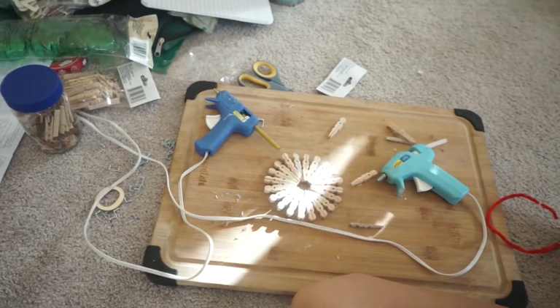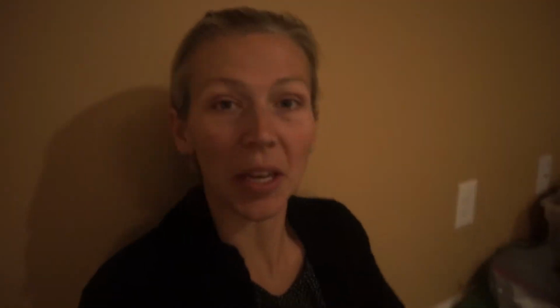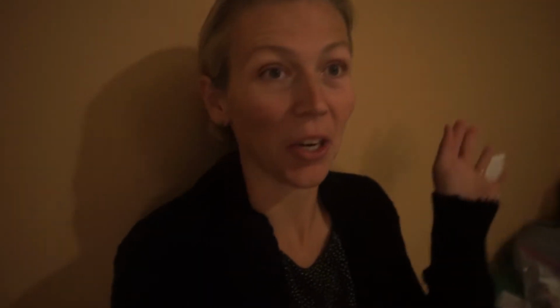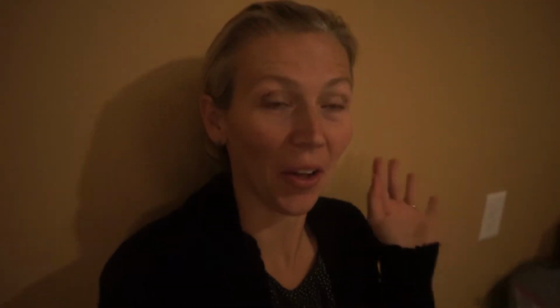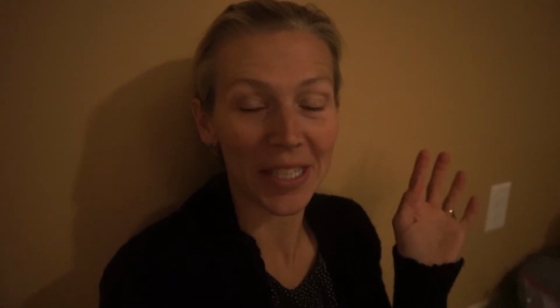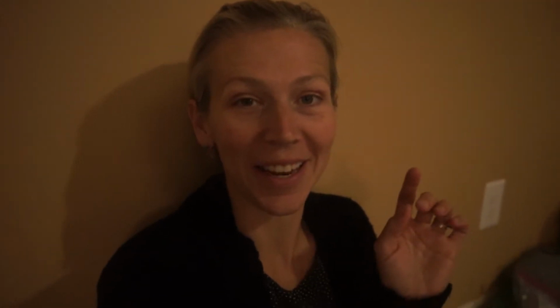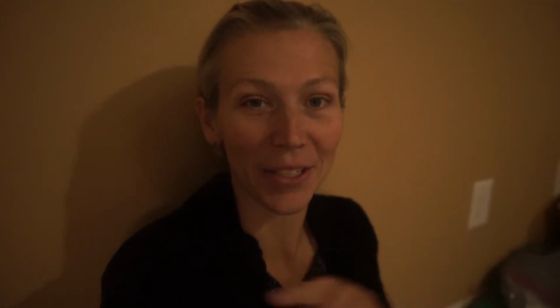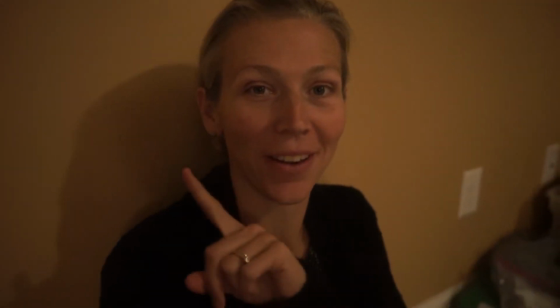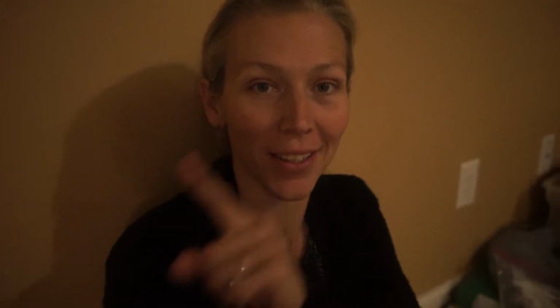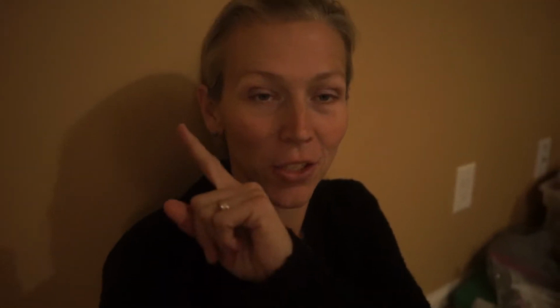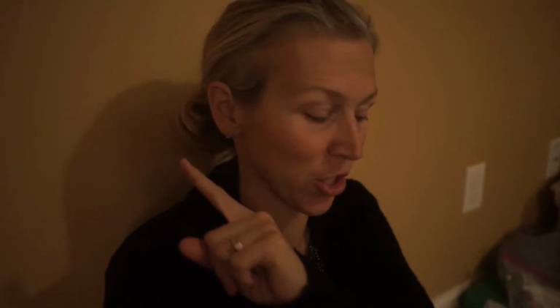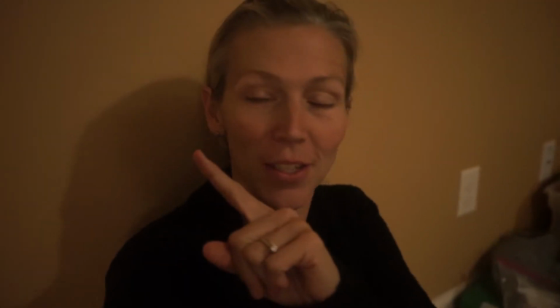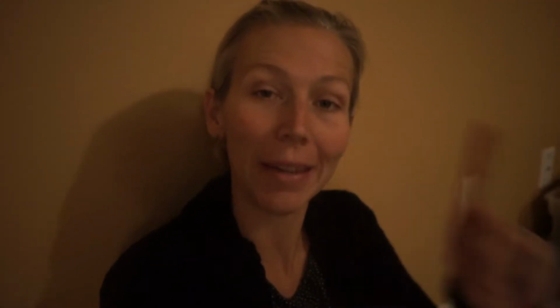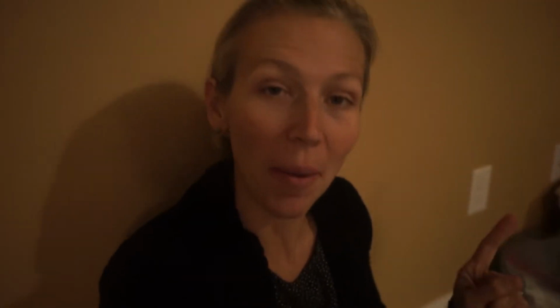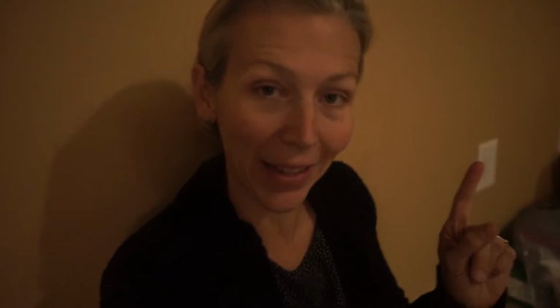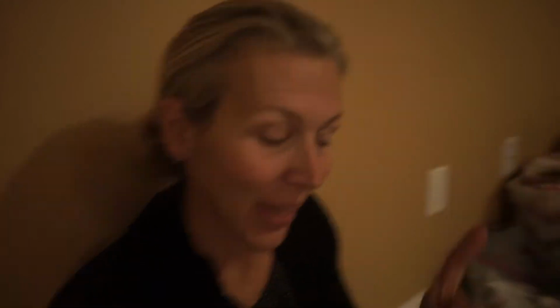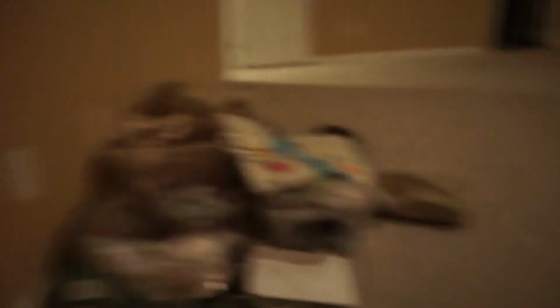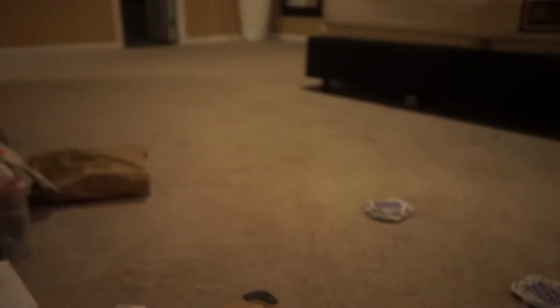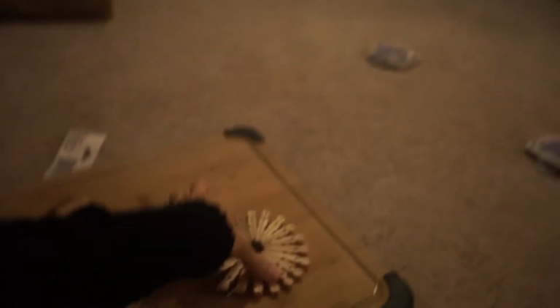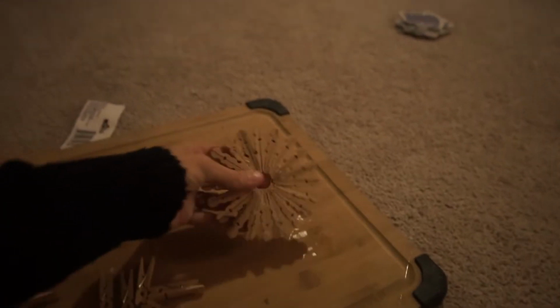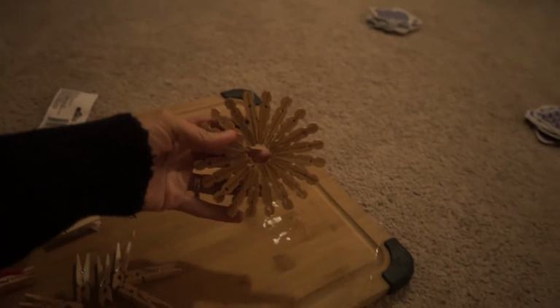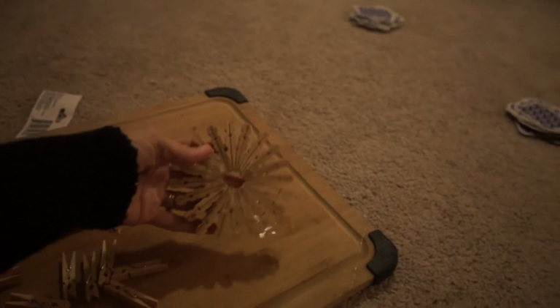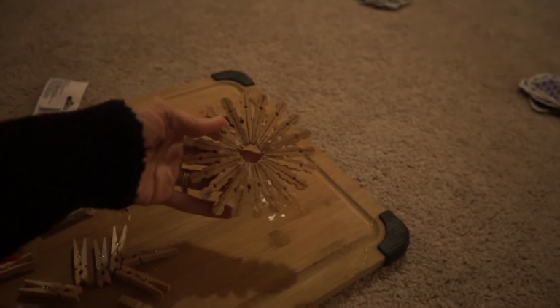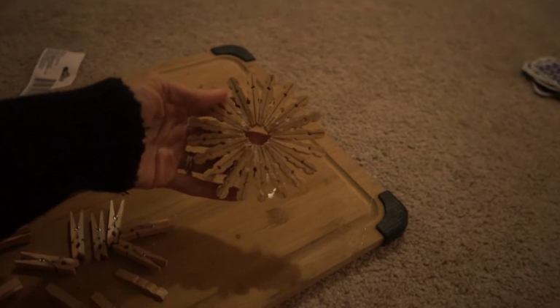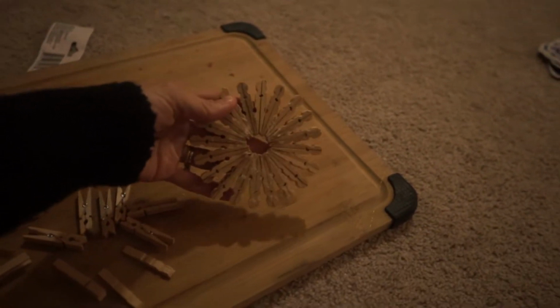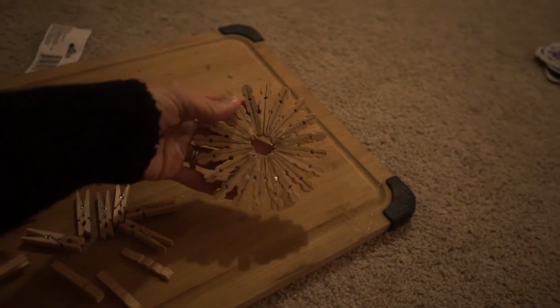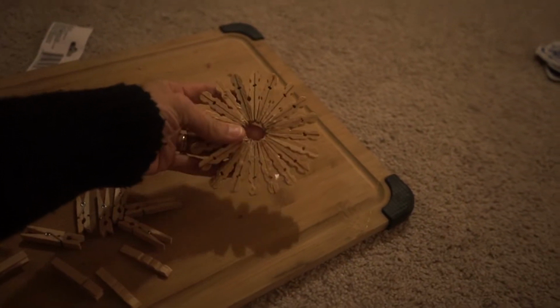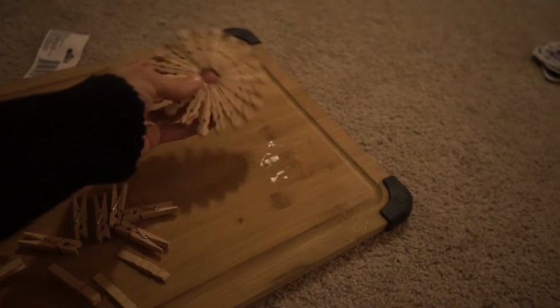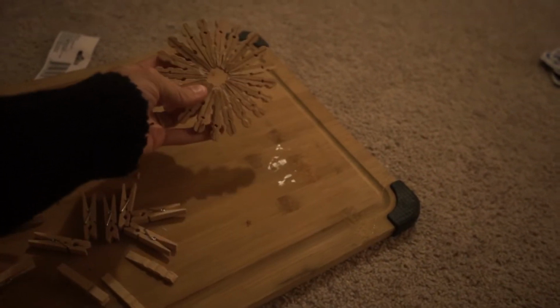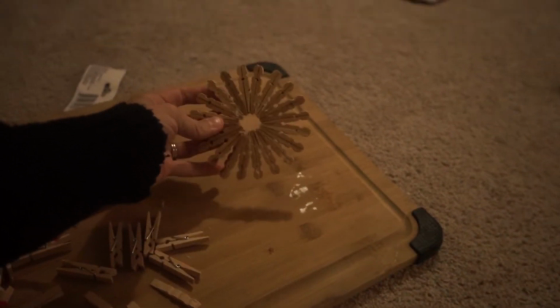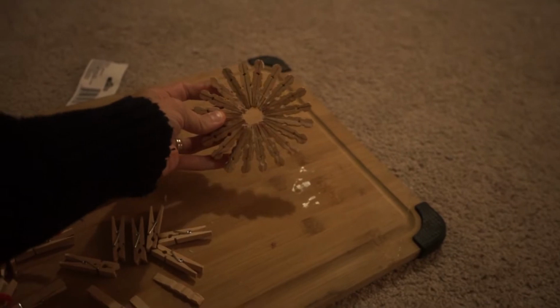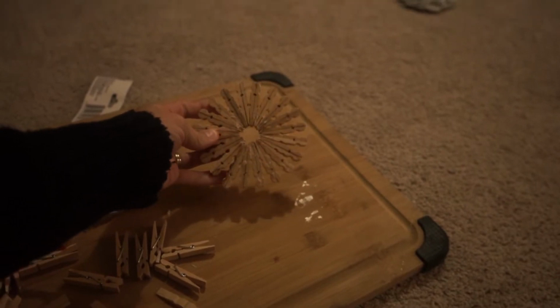It got dark all of a sudden. I had to run a kid to jiu-jitsu. Now I'm back — the snowflake looks really cute, it's just simple and round.